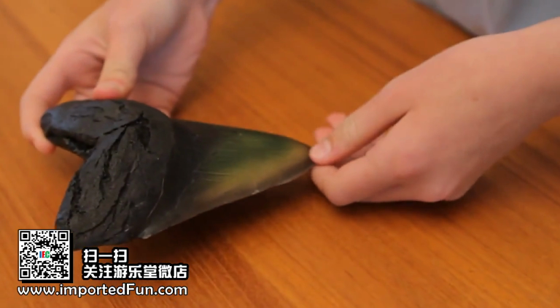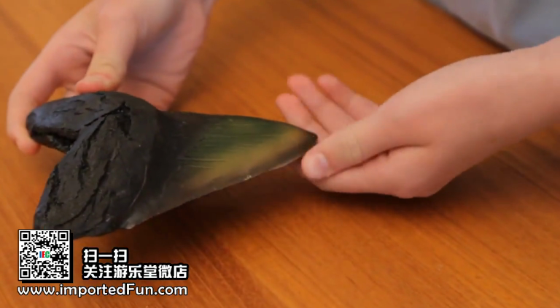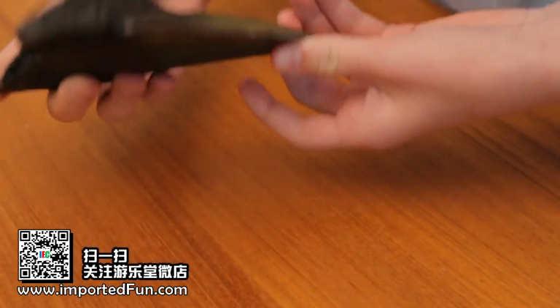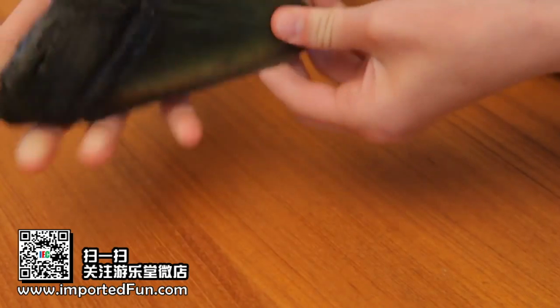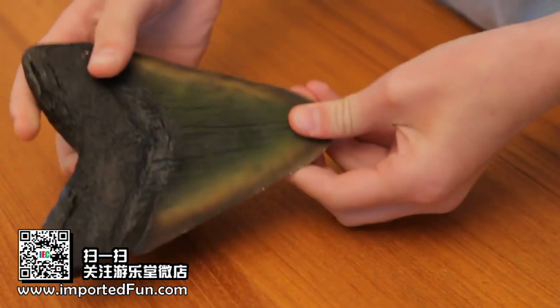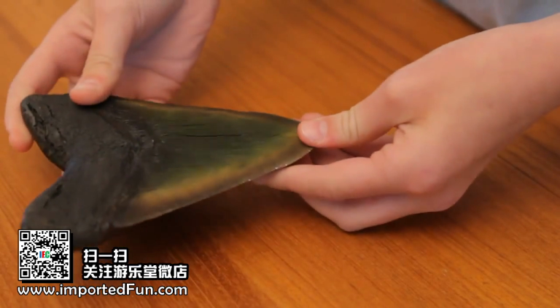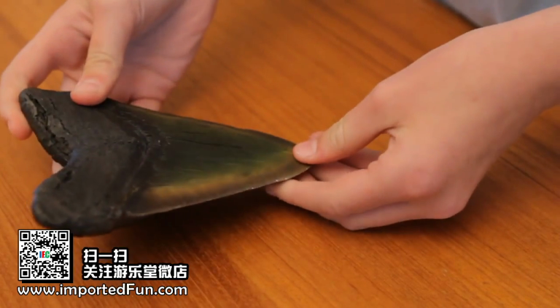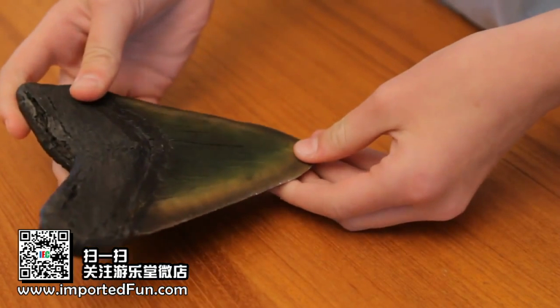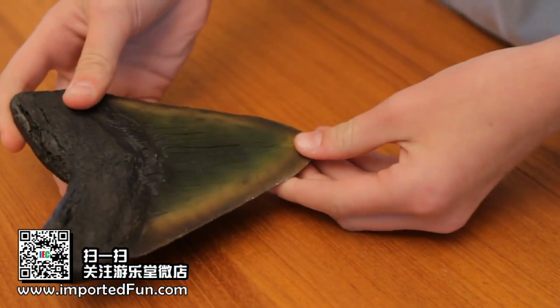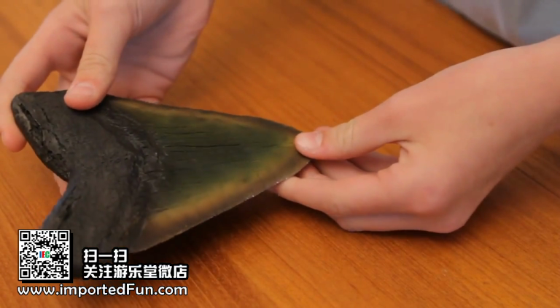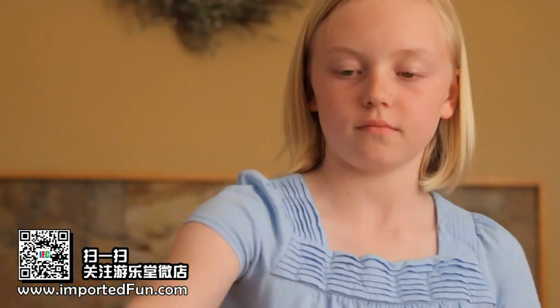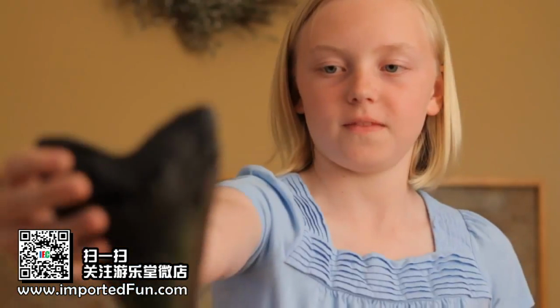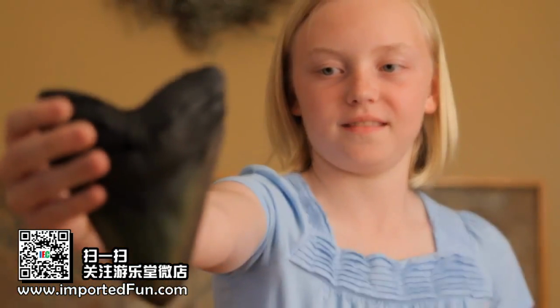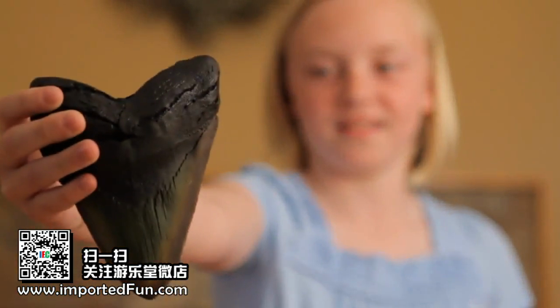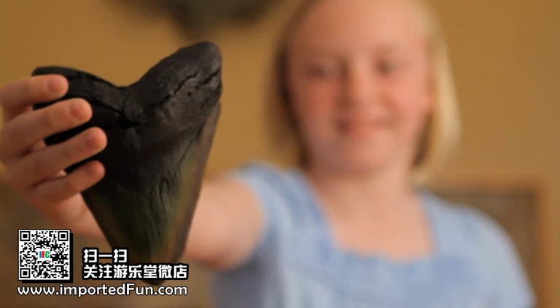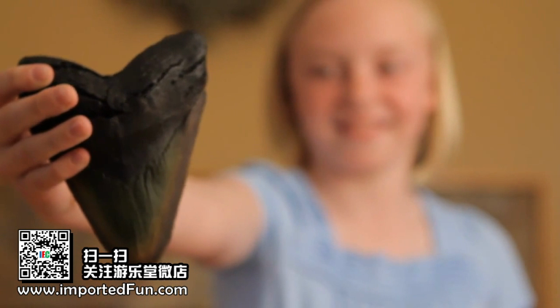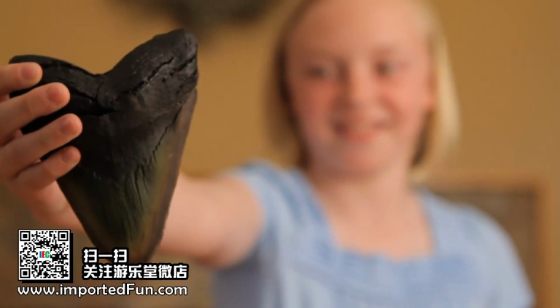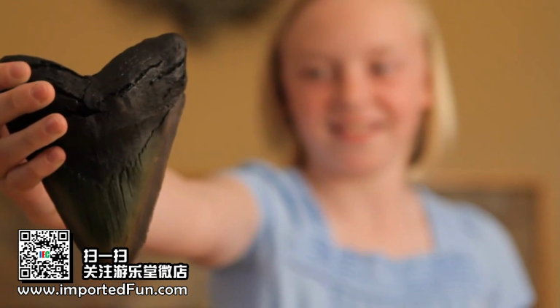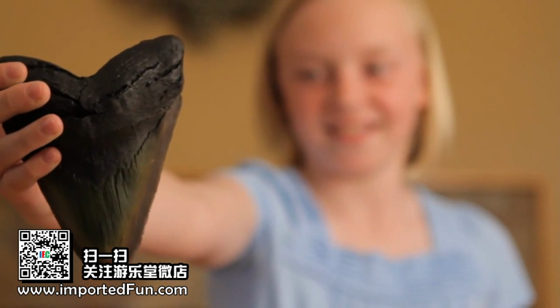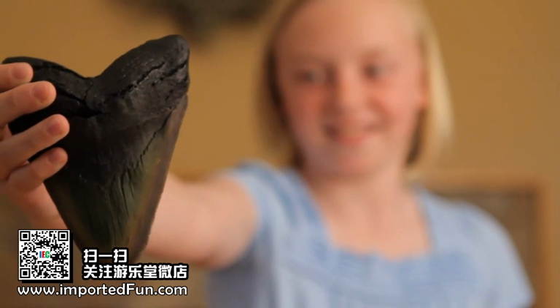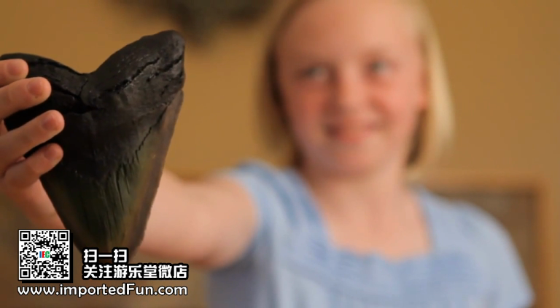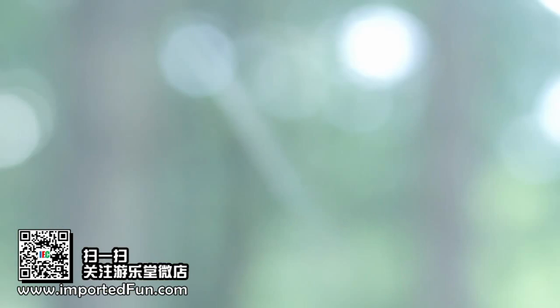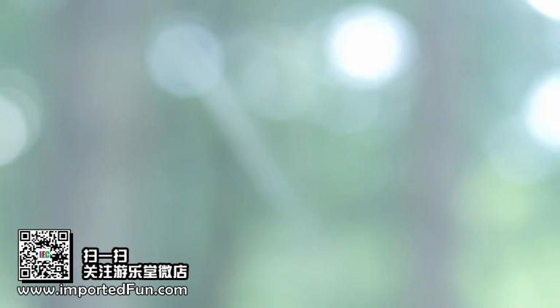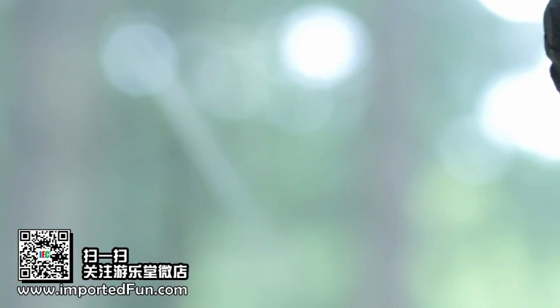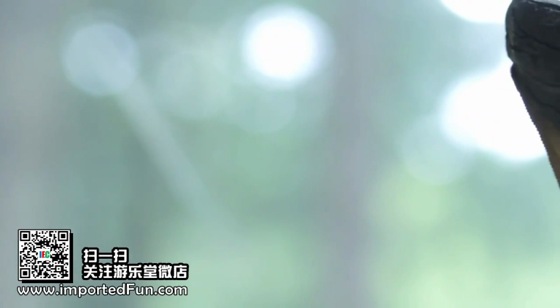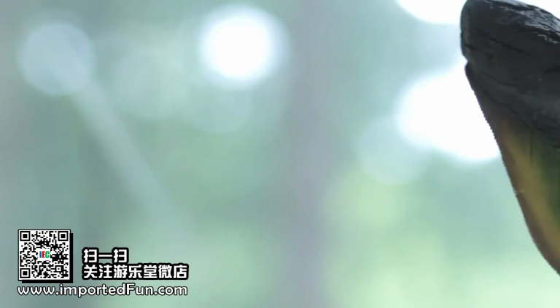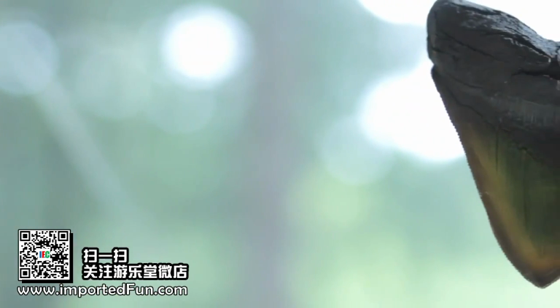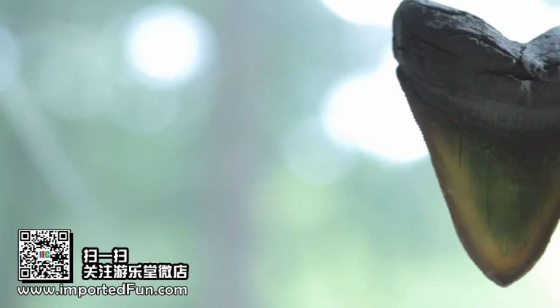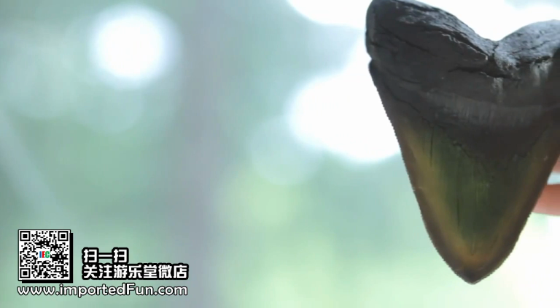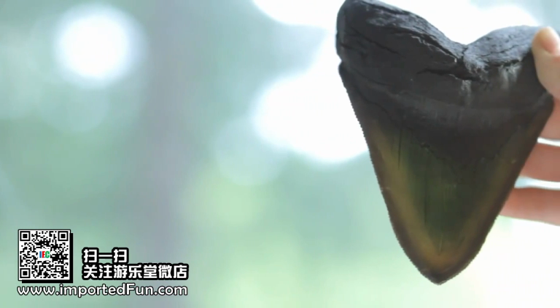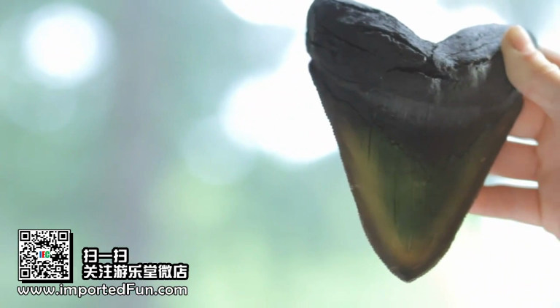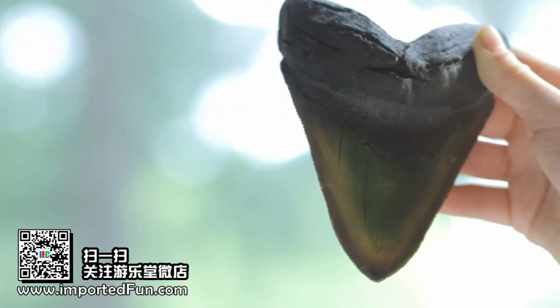This kit also comes with a museum-quality replica of one of the biggest Megalodon teeth ever found. Megalodon was the largest shark to ever live — it was even larger than a T-Rex.